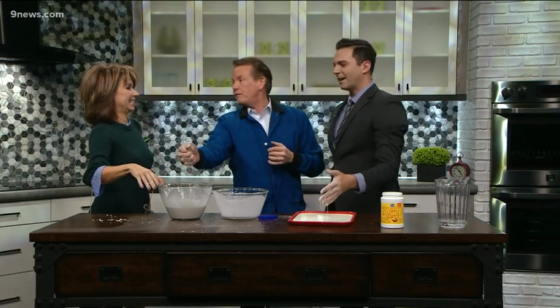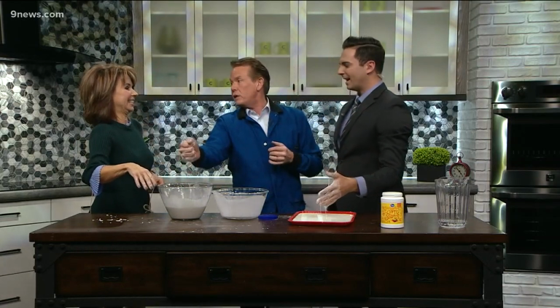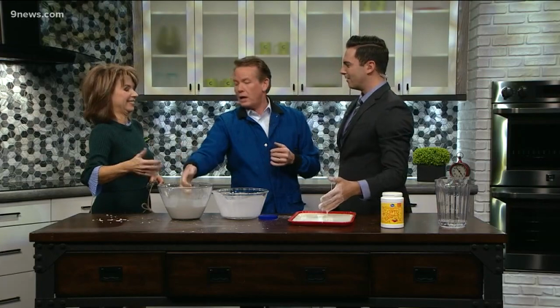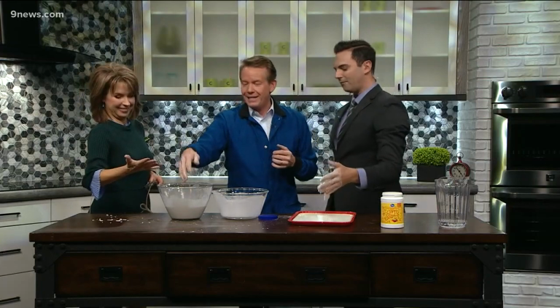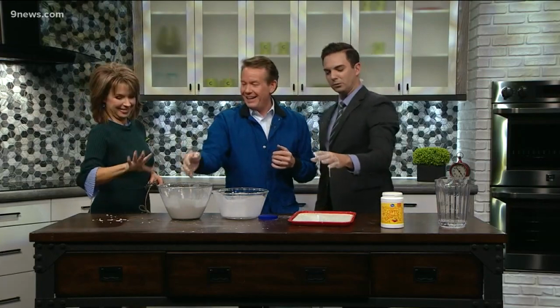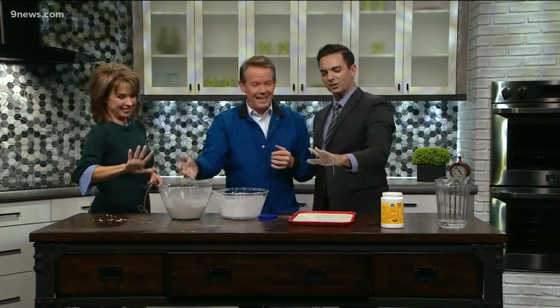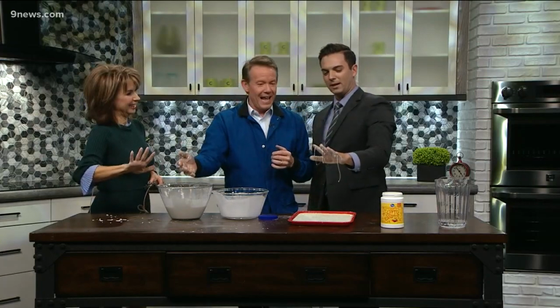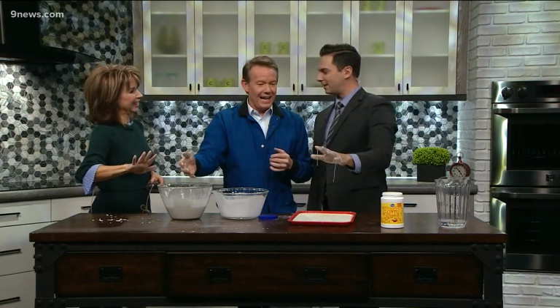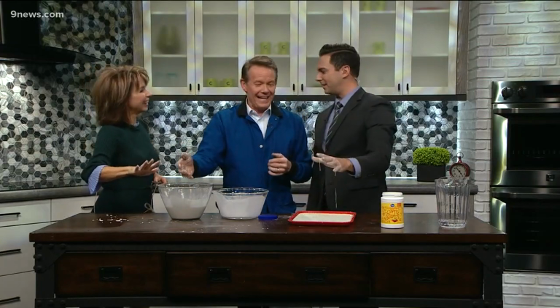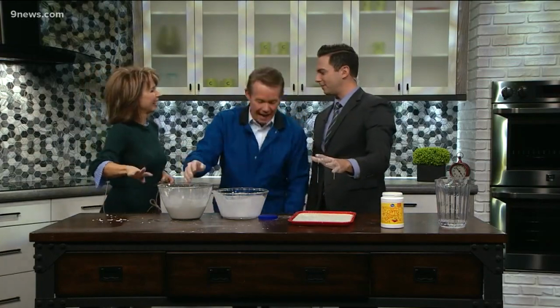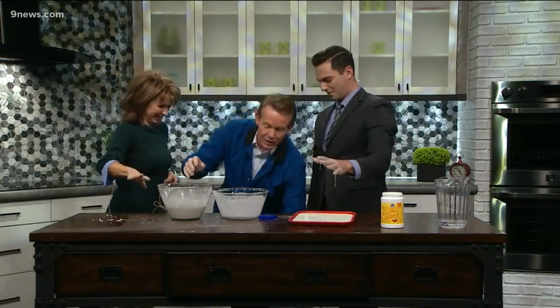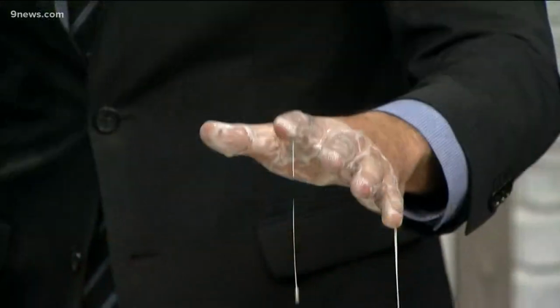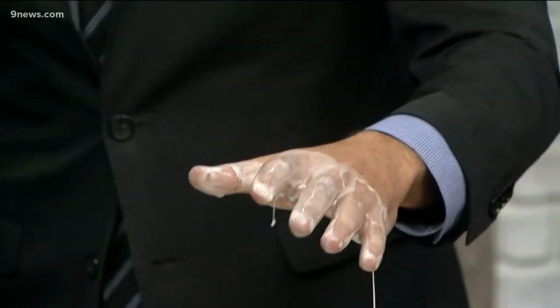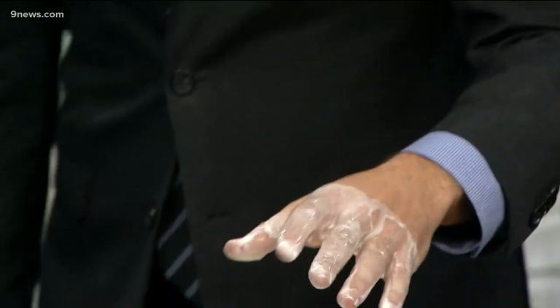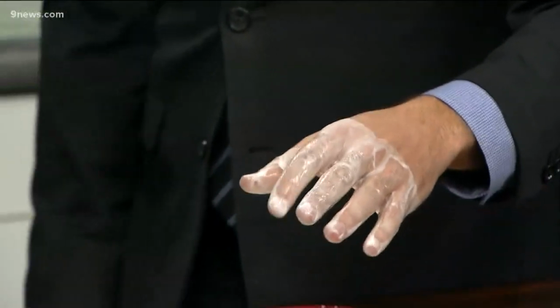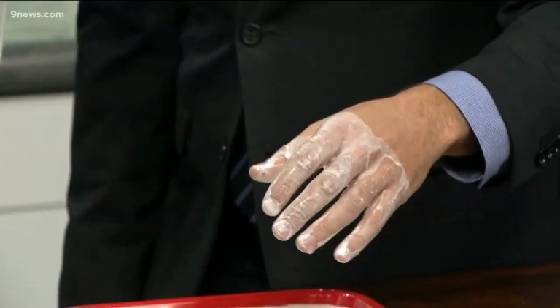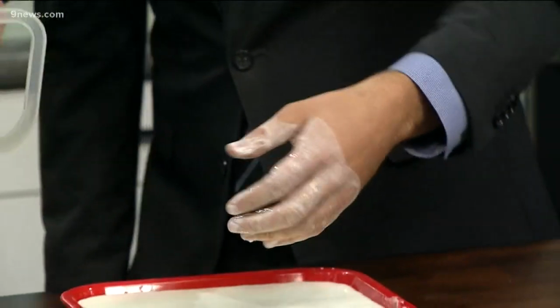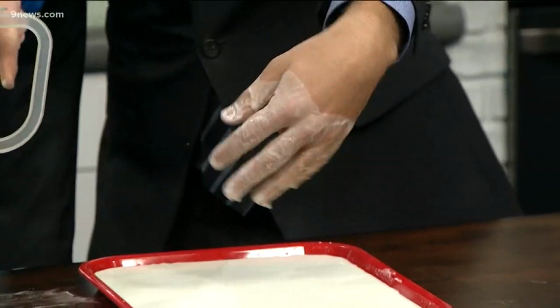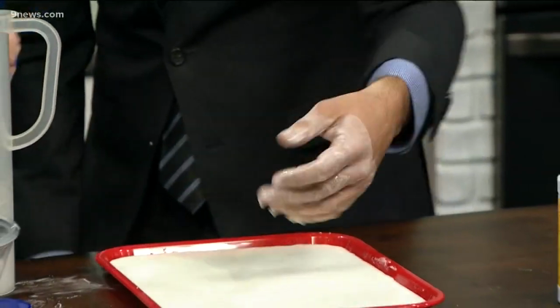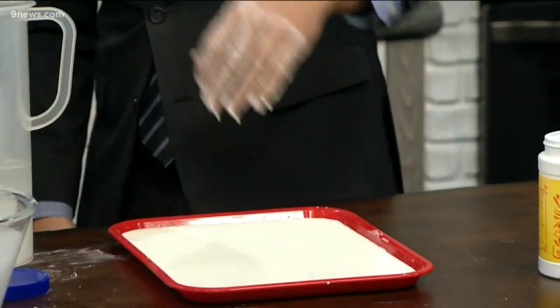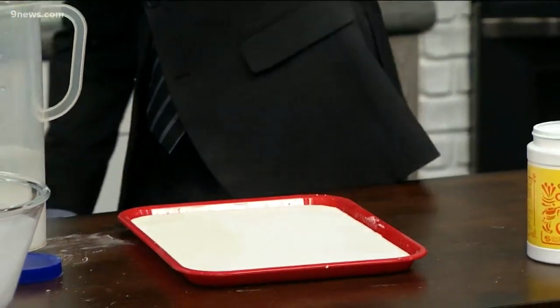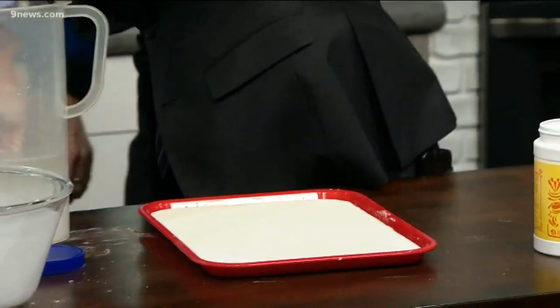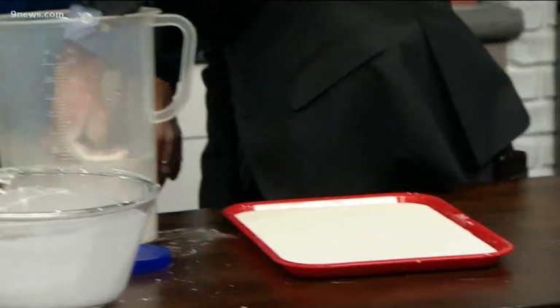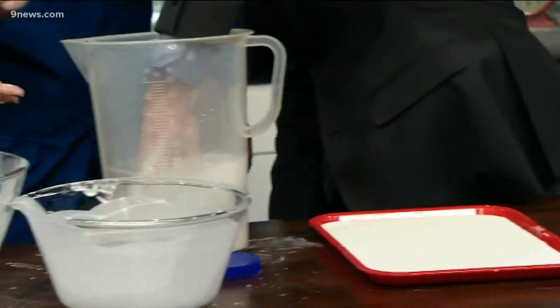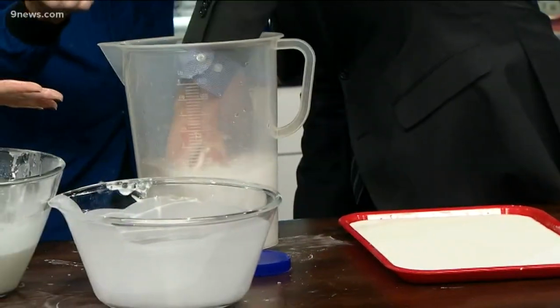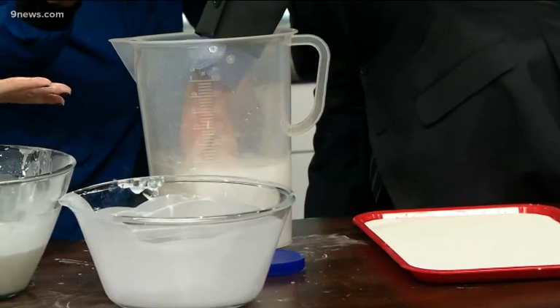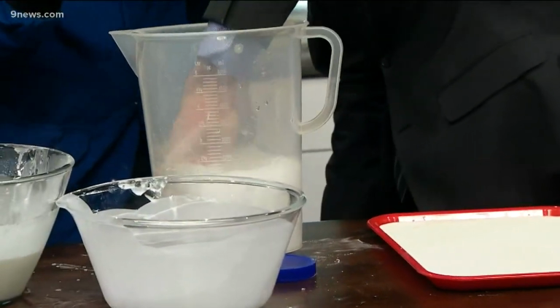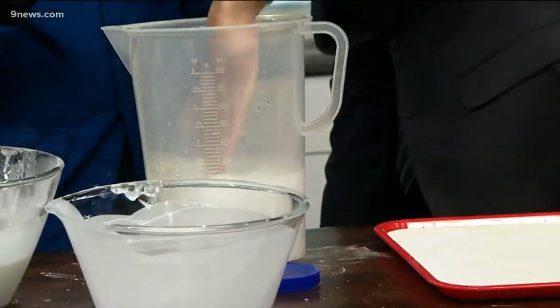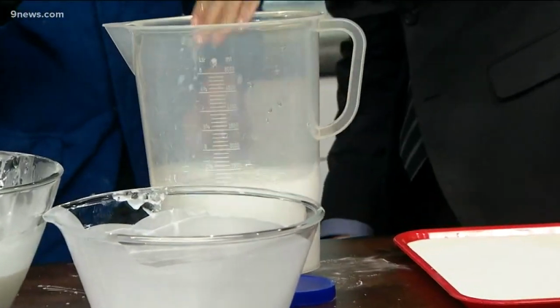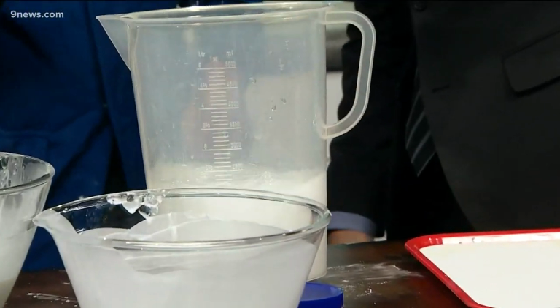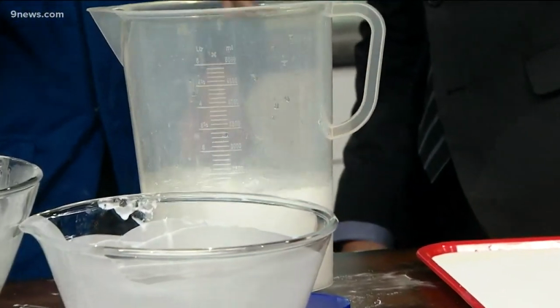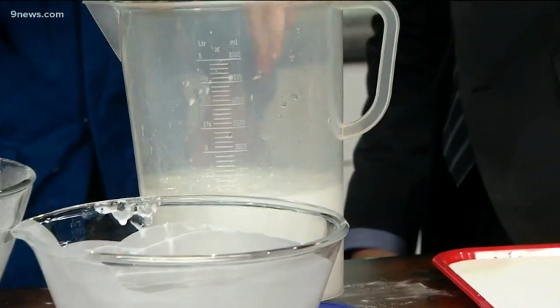Non-Newtonian fluid — got it? Five-year-old Ryan just had a blast. Thanks, Steve. Yeah, absolutely — appreciate it. You get to wash your hands here in a minute. Thank you. Hands in — there you go. Mine didn't get thick. I didn't have enough cornstarch — it was mine.